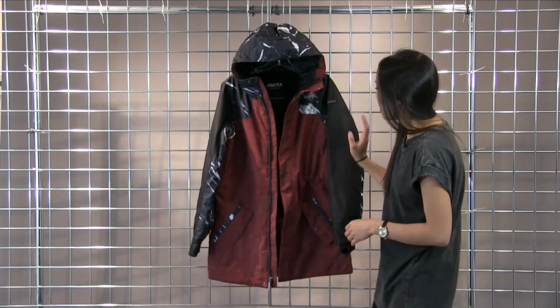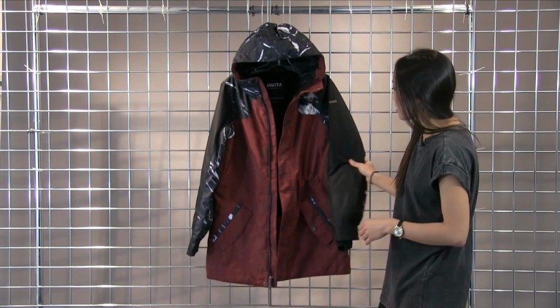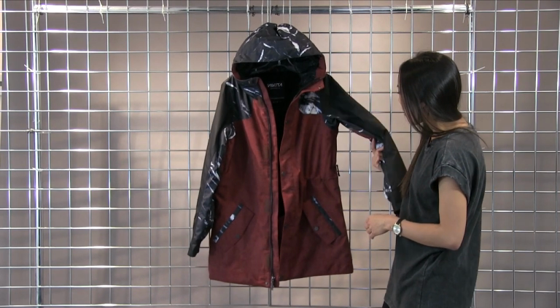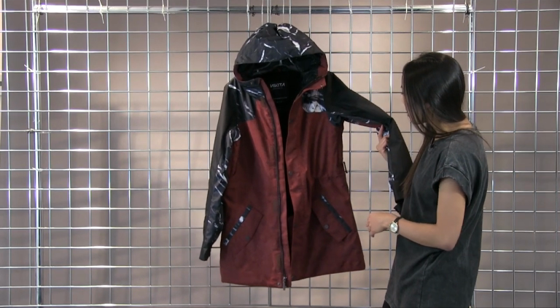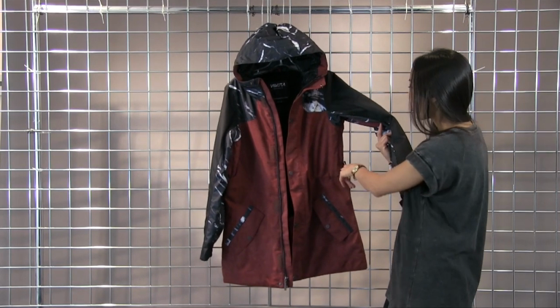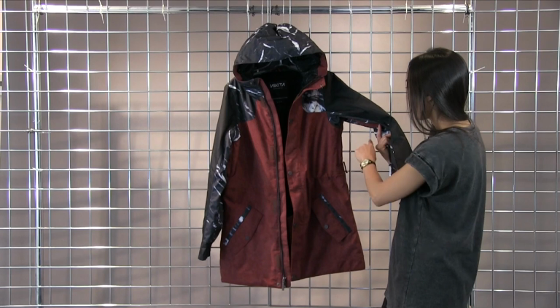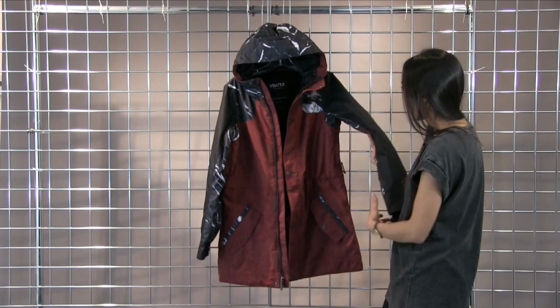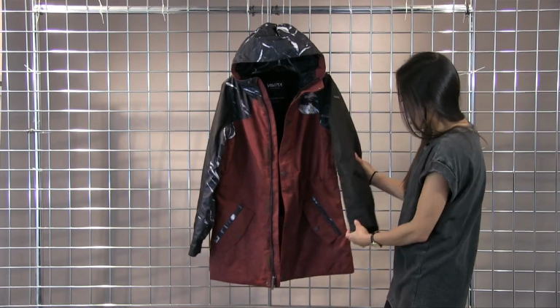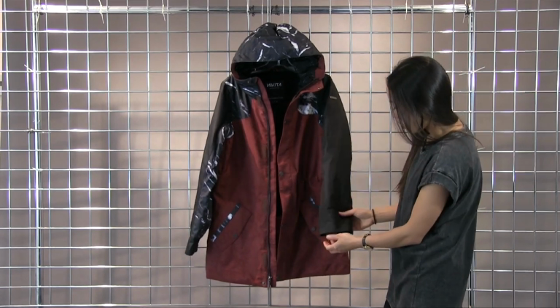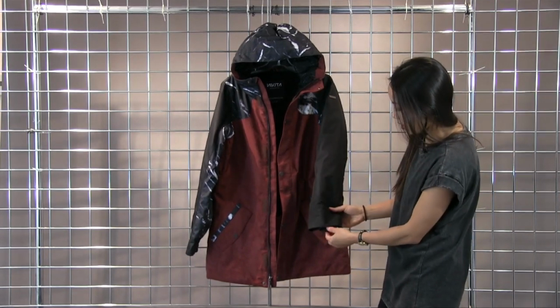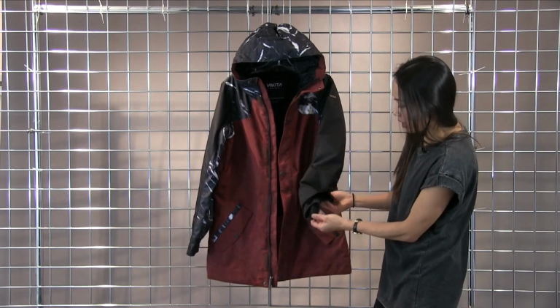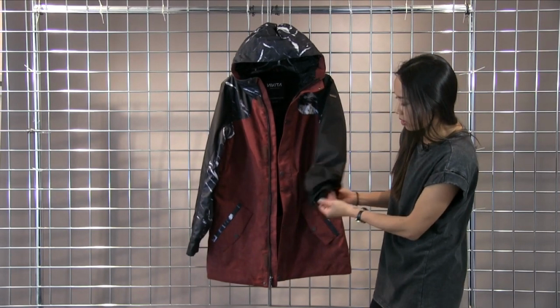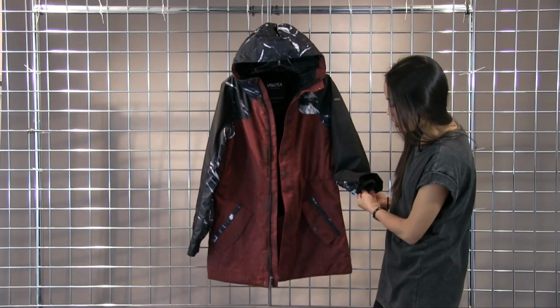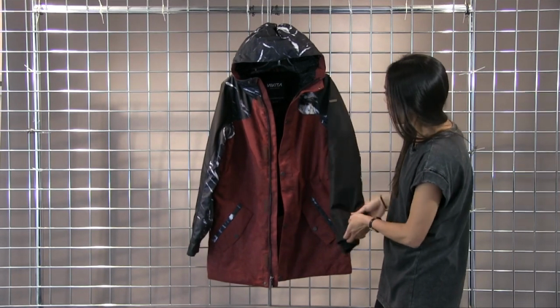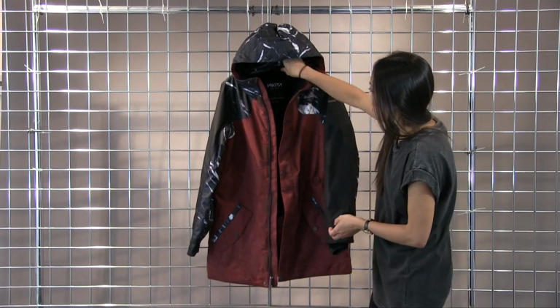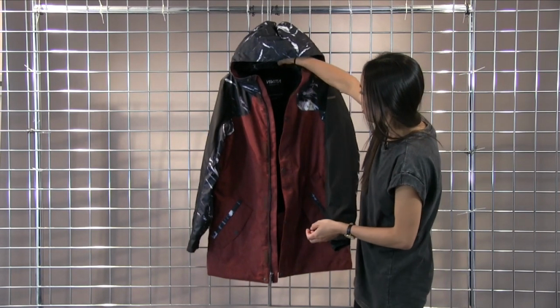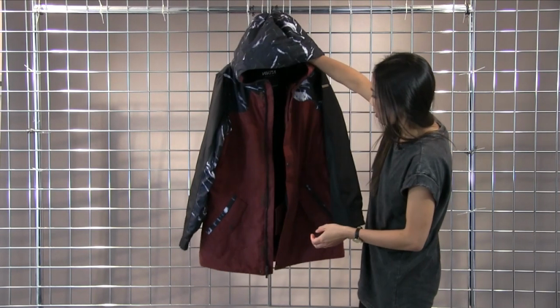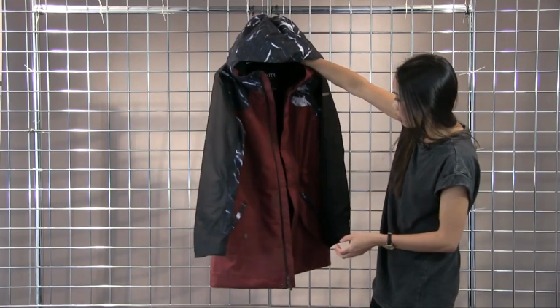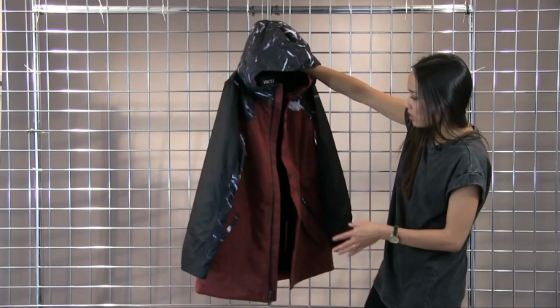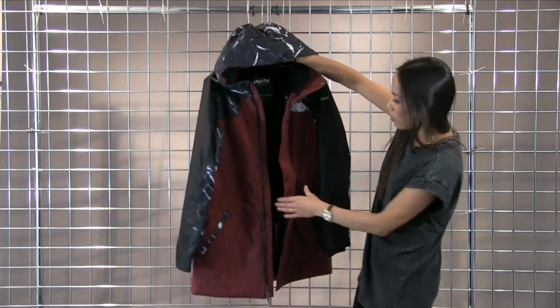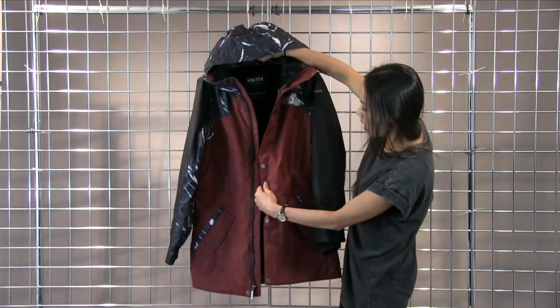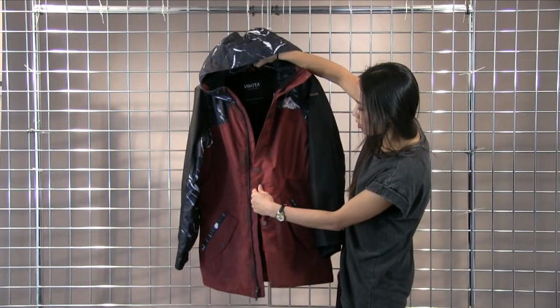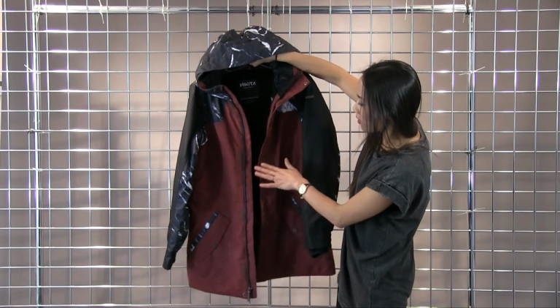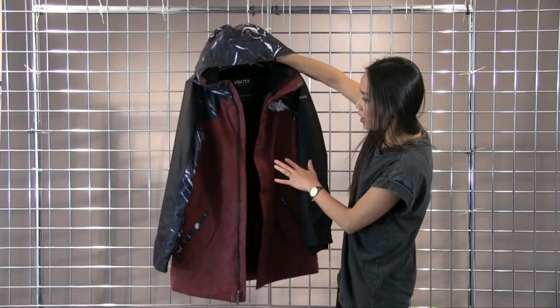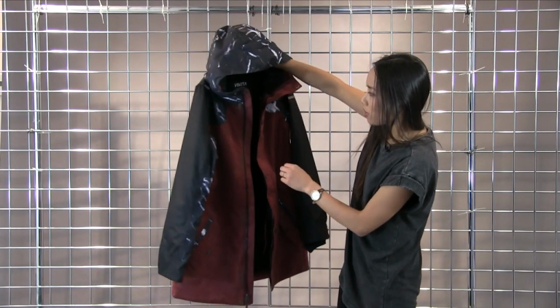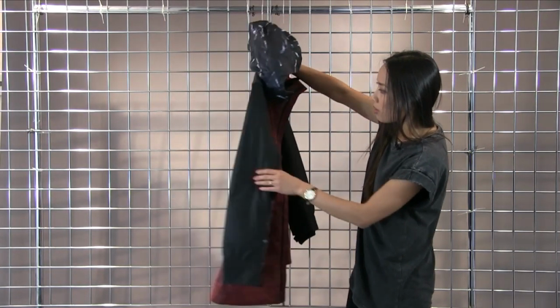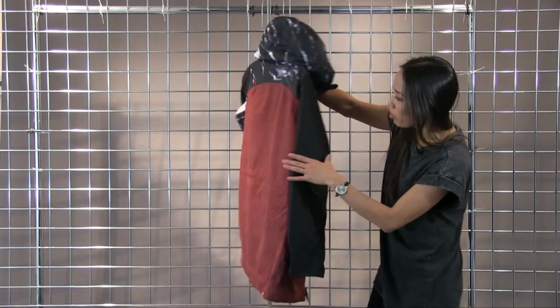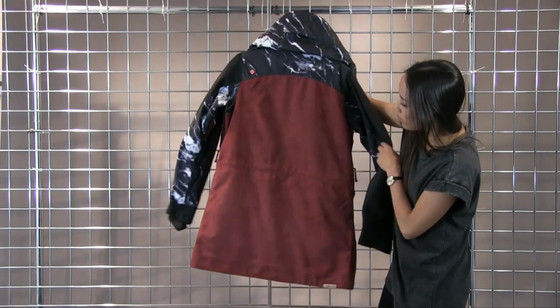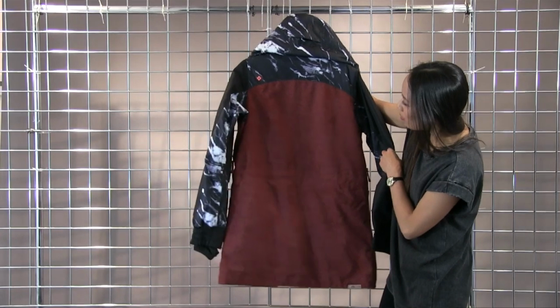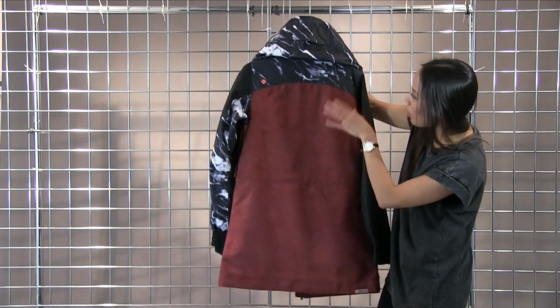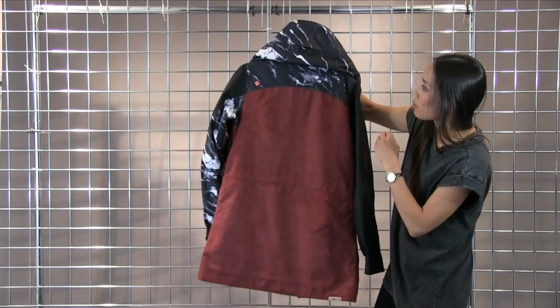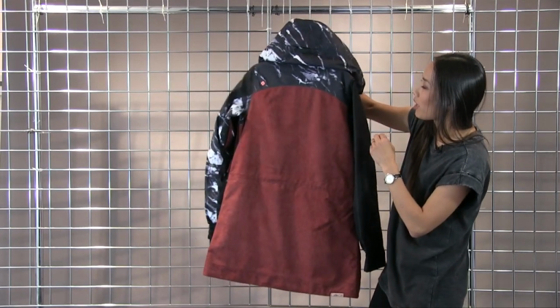This jacket does have armpit ventilation as well as thumb gaiters. This is a really fun print — even the red has a little bit of texture to it, and the marble print color blocking is really fun.